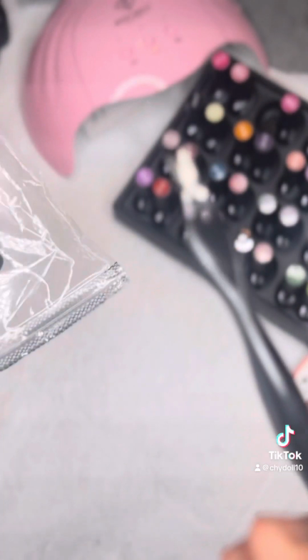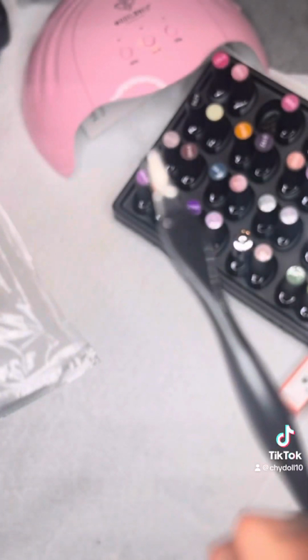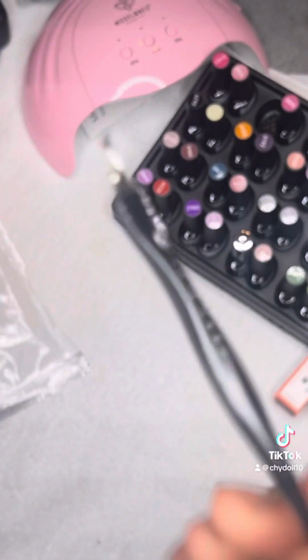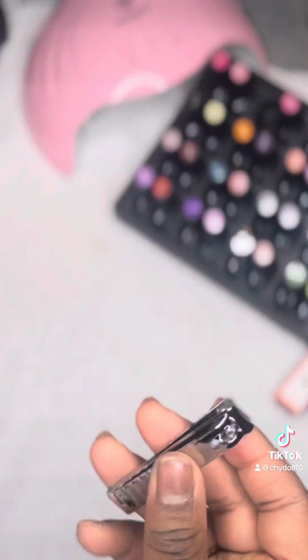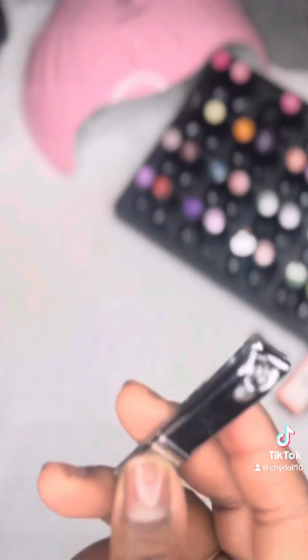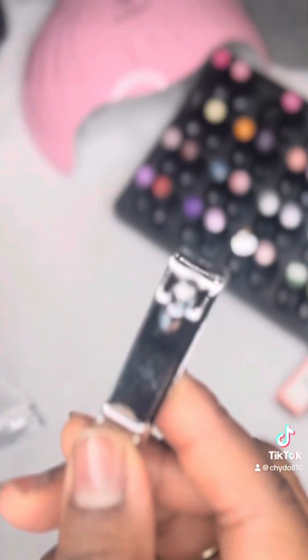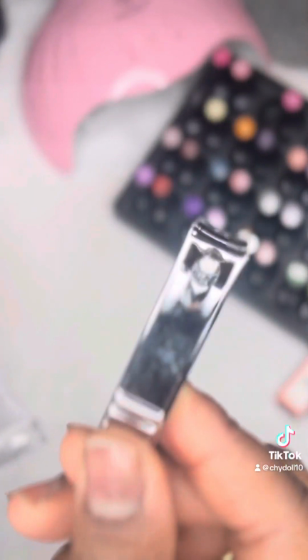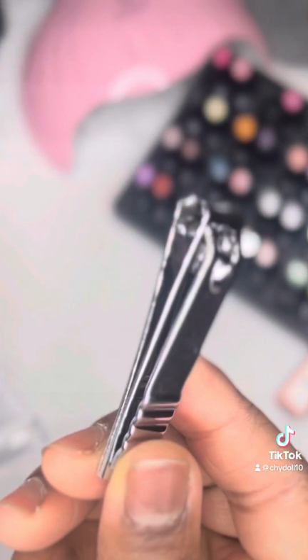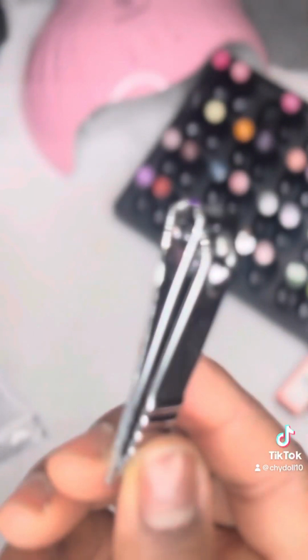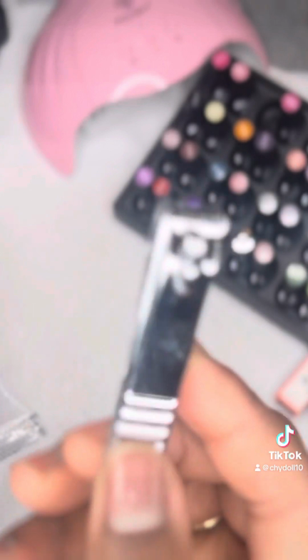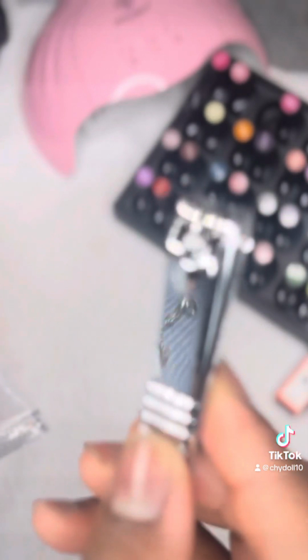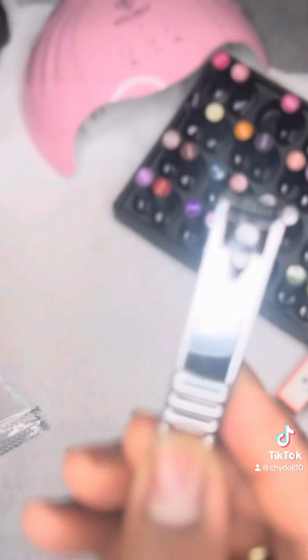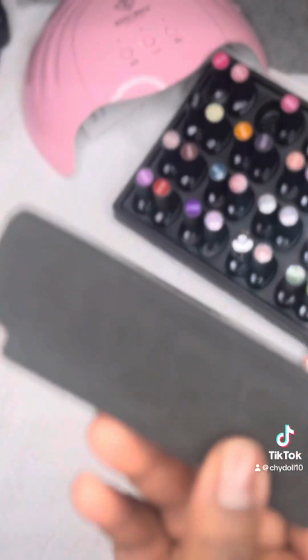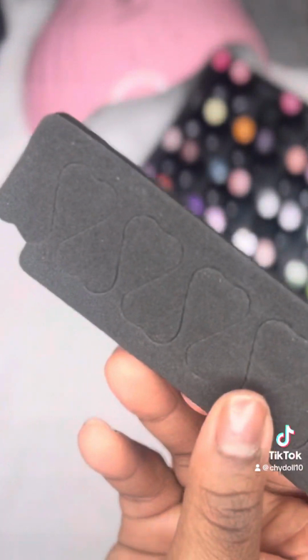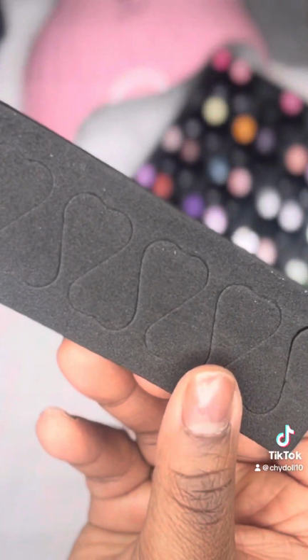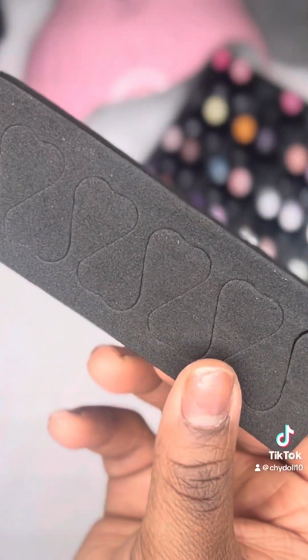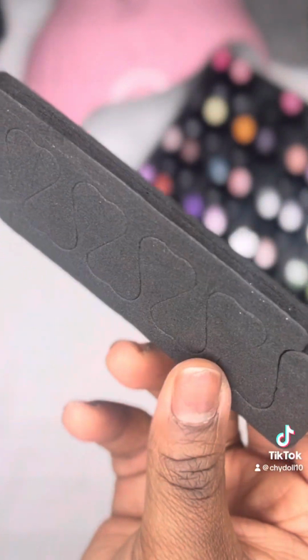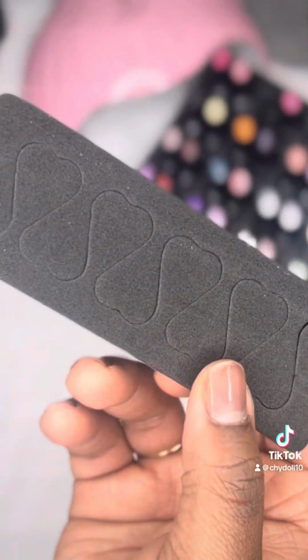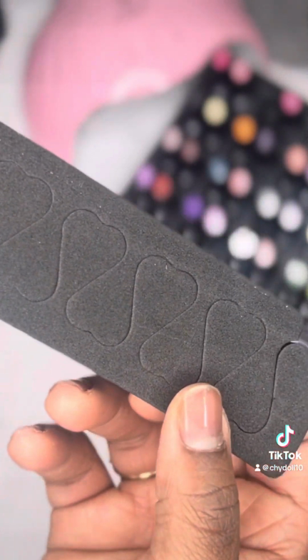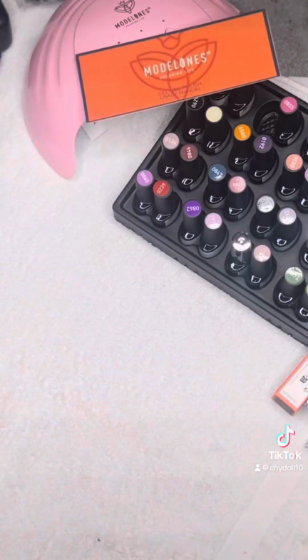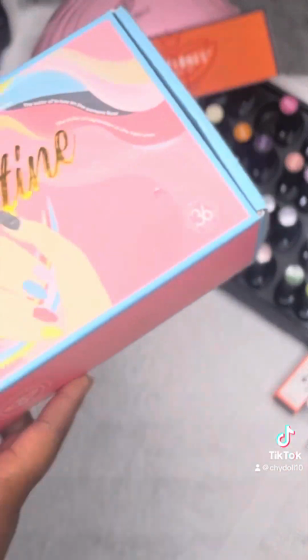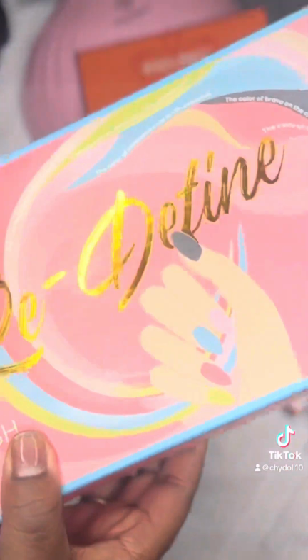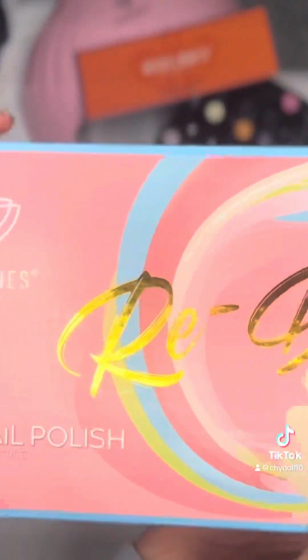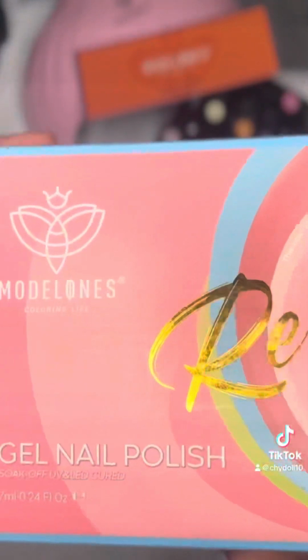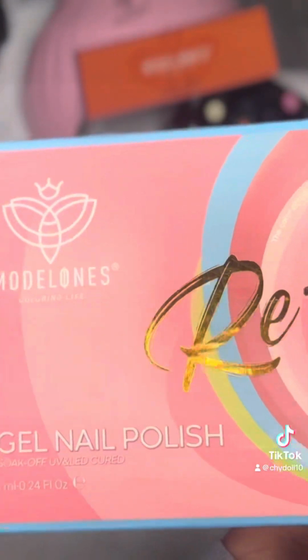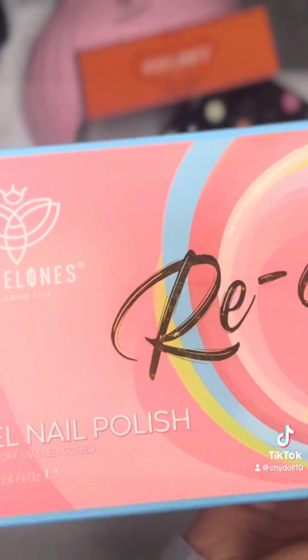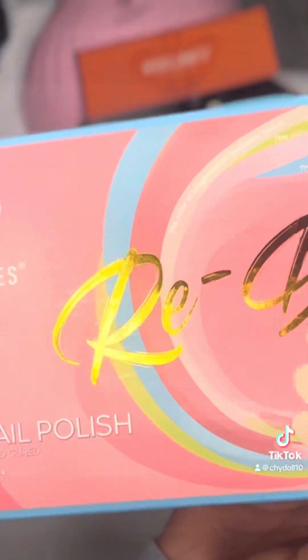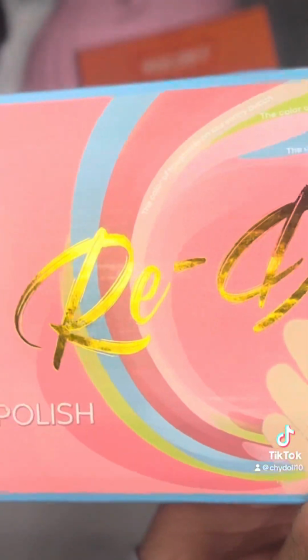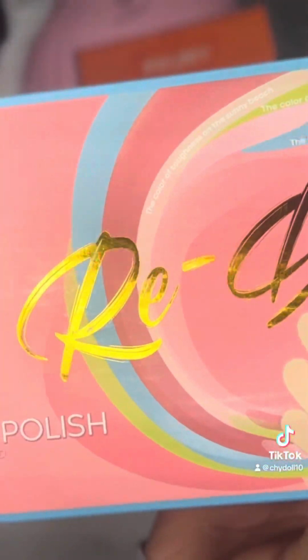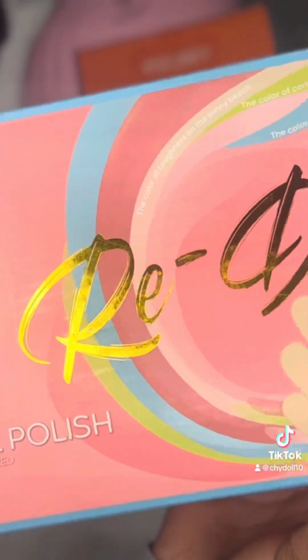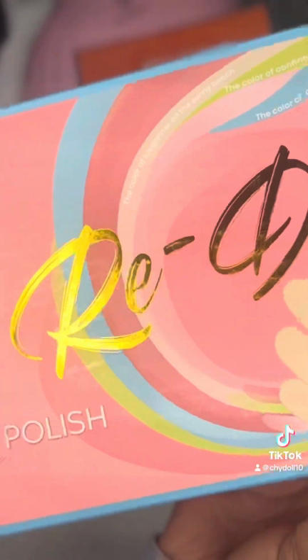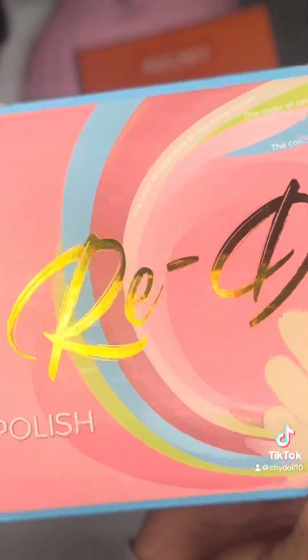We don't recommend that type of cuticle cutter. It also came with some nail clippers, some toe separators for pedicures, and that was all that came in that package.